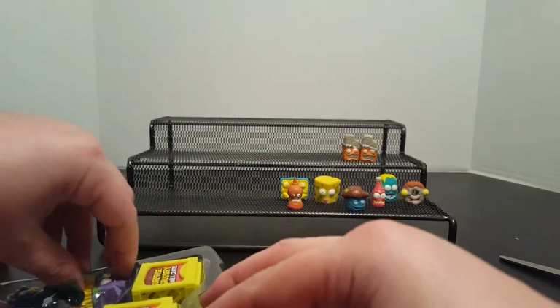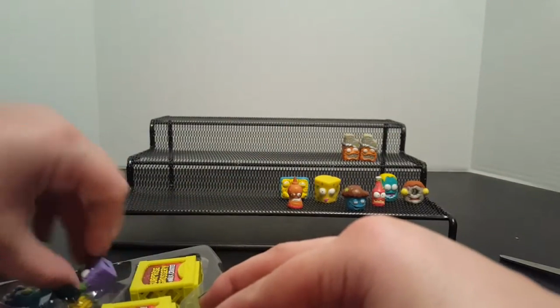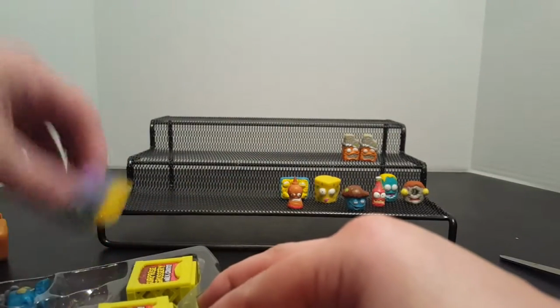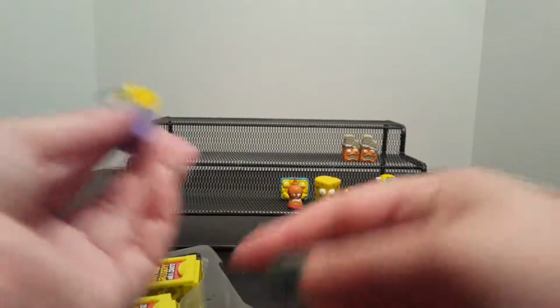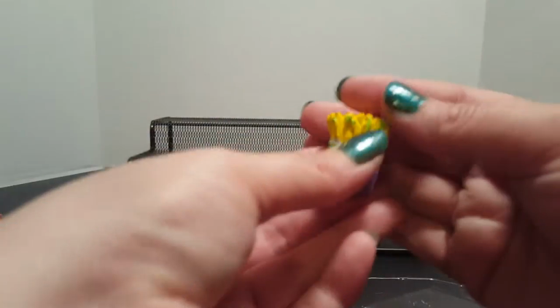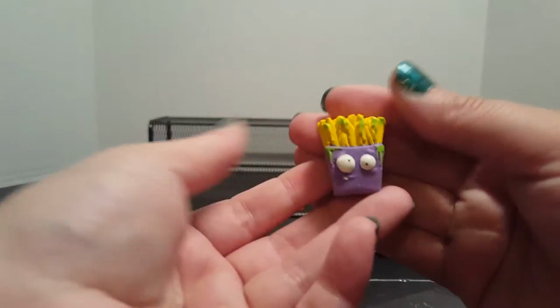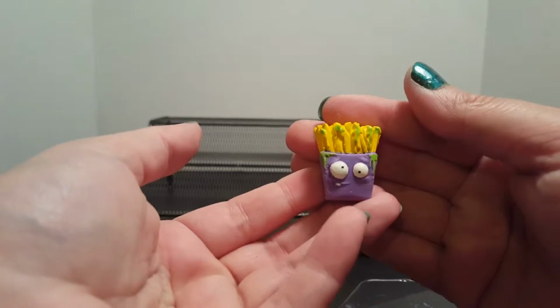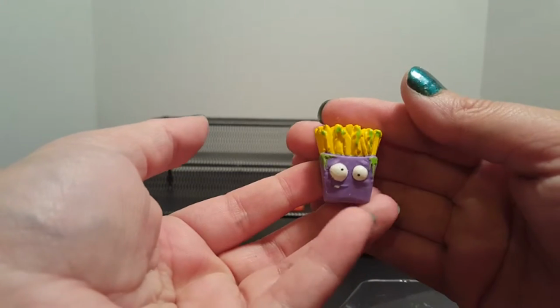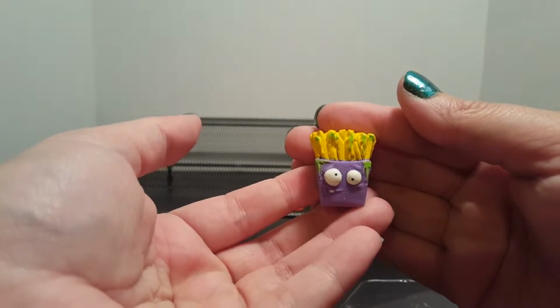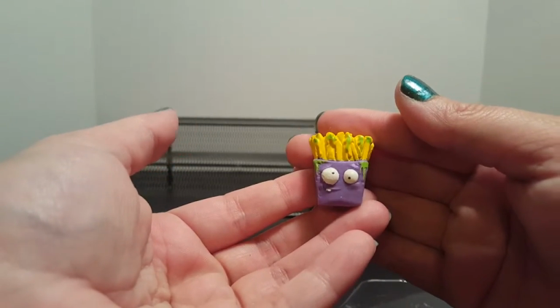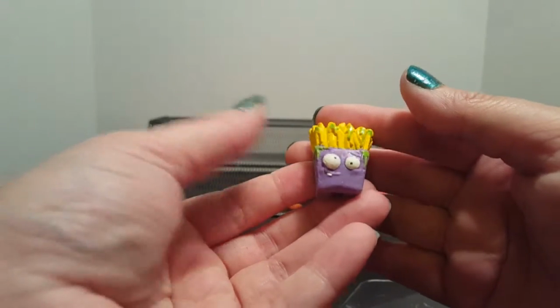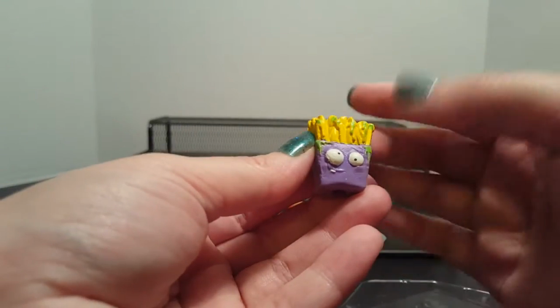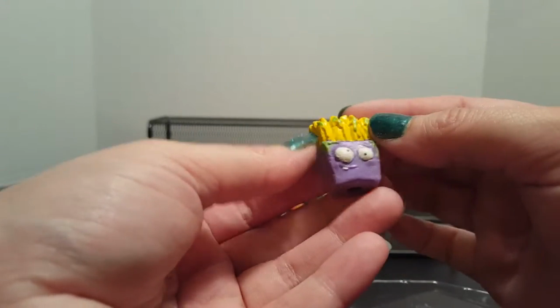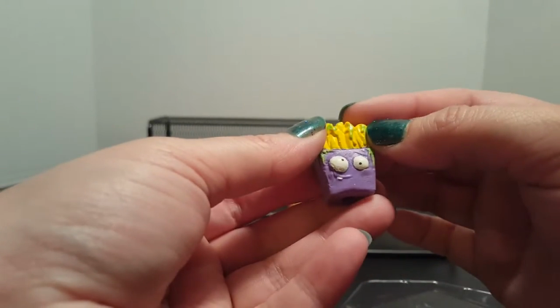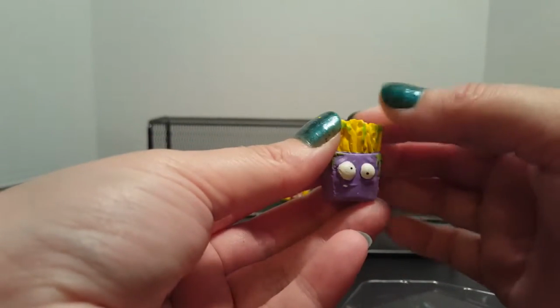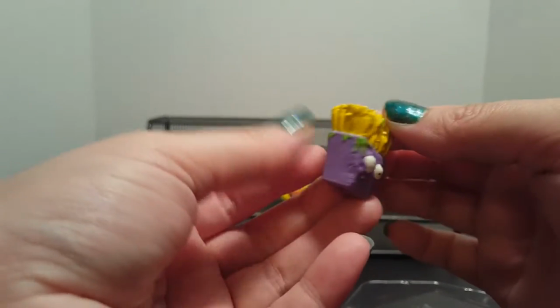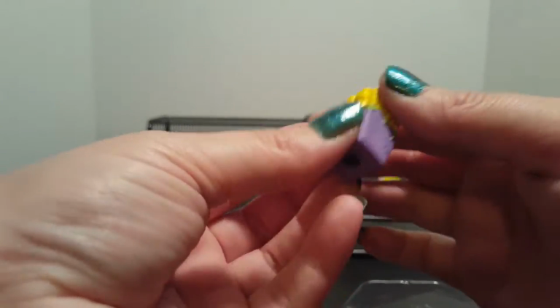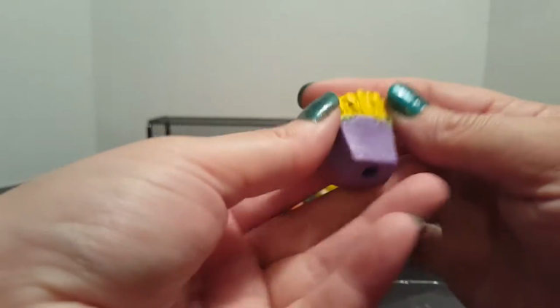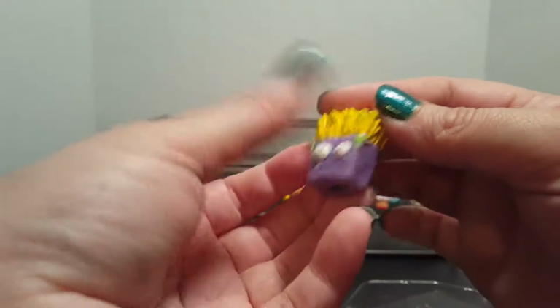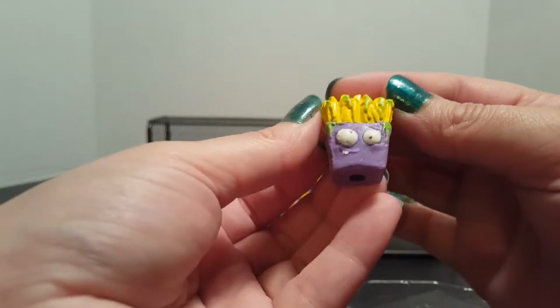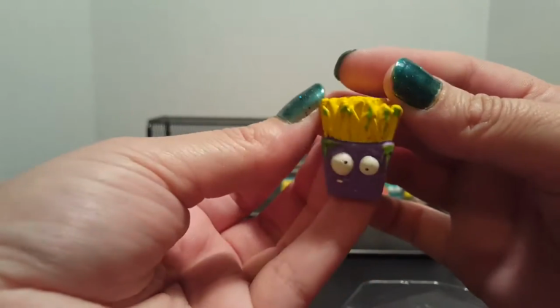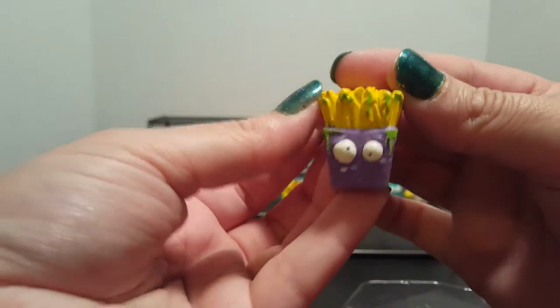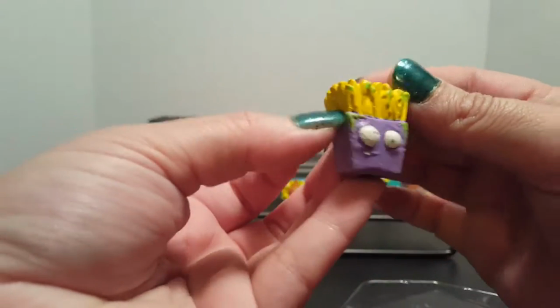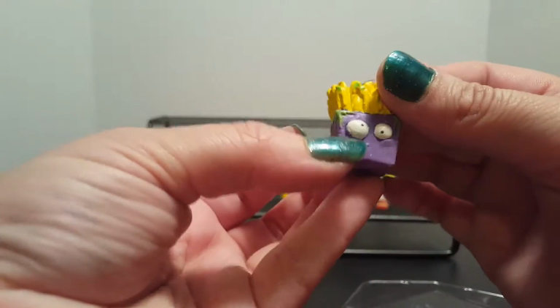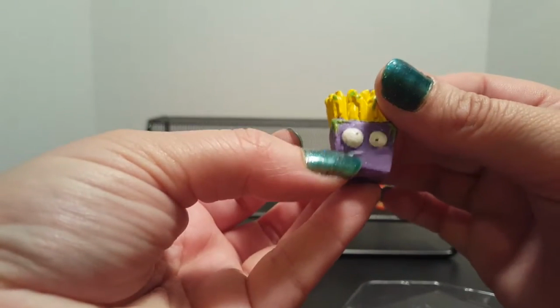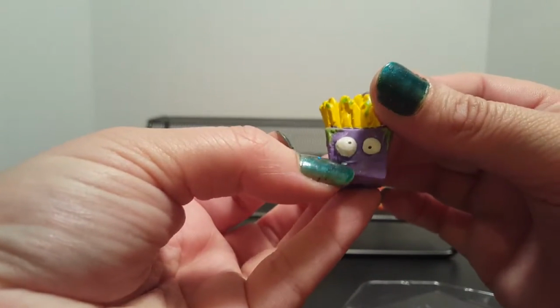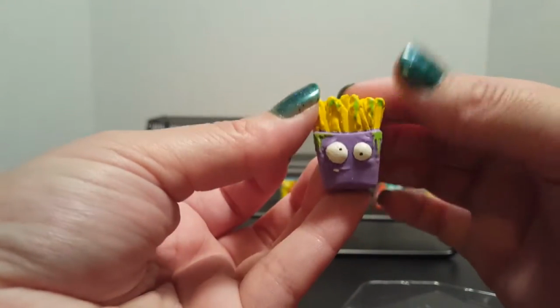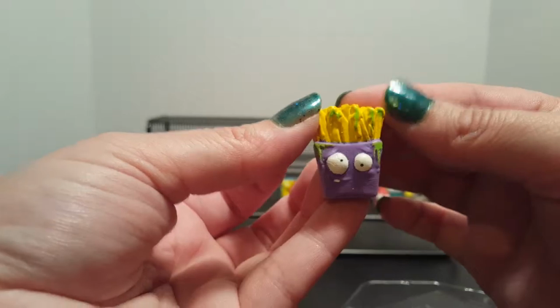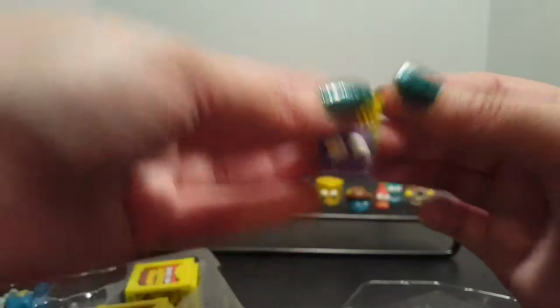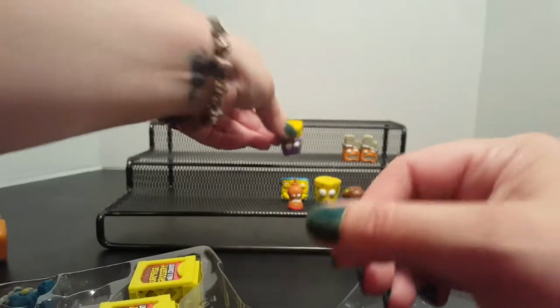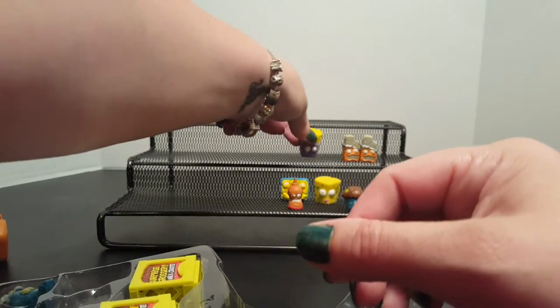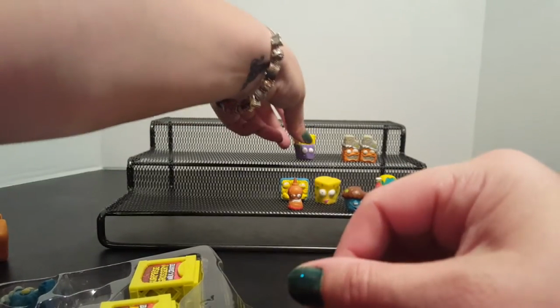And this one is one of my favorites — it's the fungus fries, and he always reminds me of Meatwad from Aqua Teen. Just the look on his face and everything, and his little tooth sticking out is the best. I love the fungus fries so much.